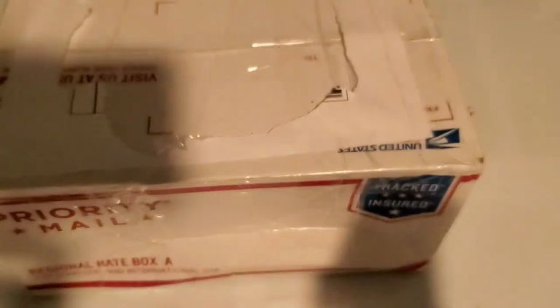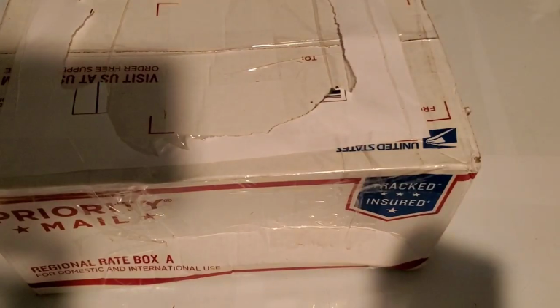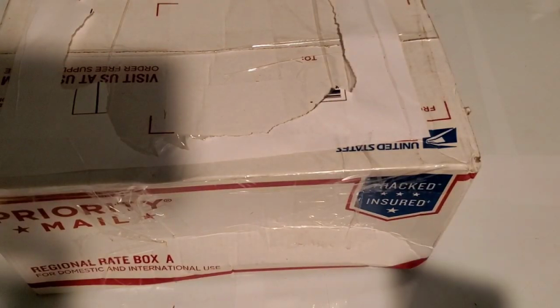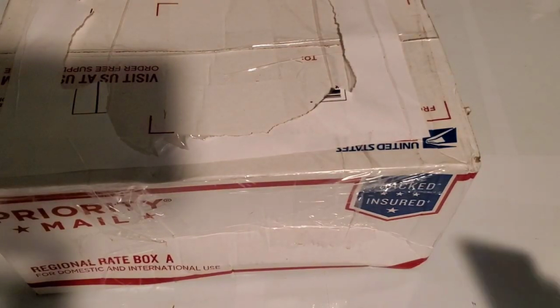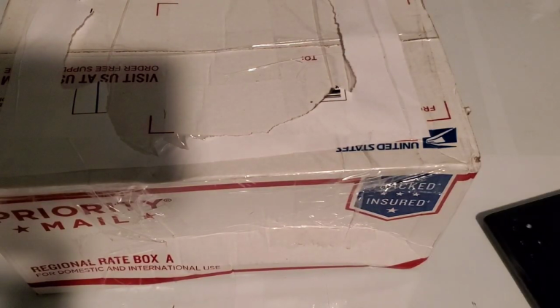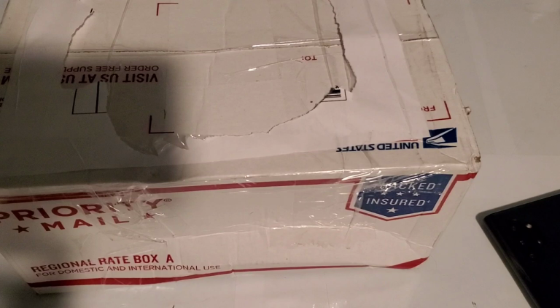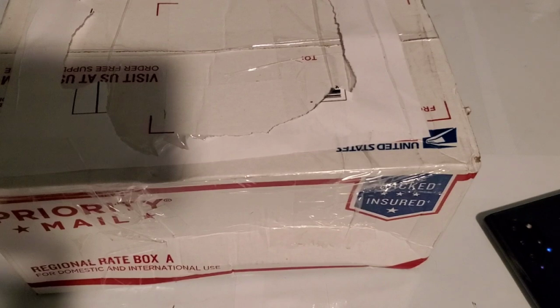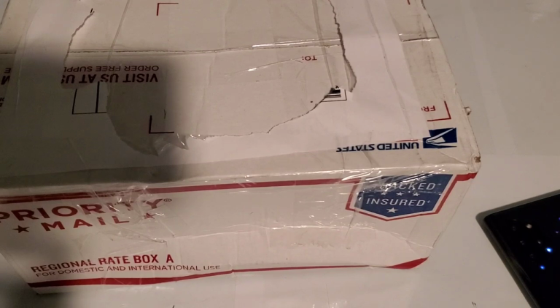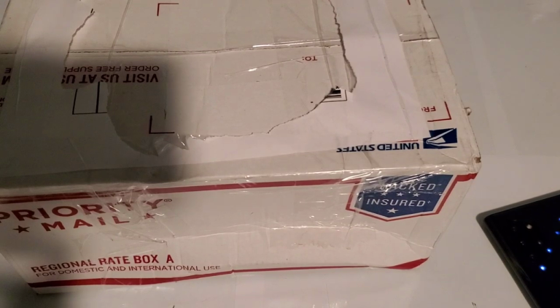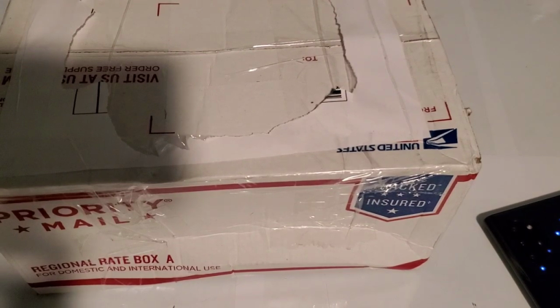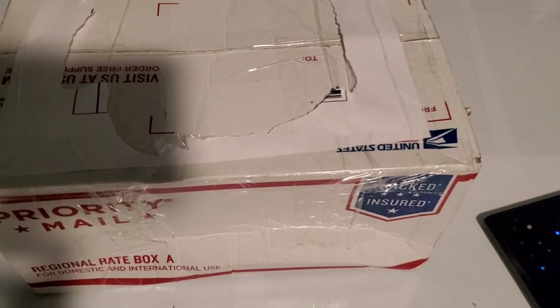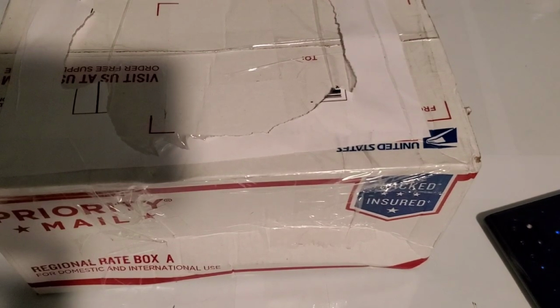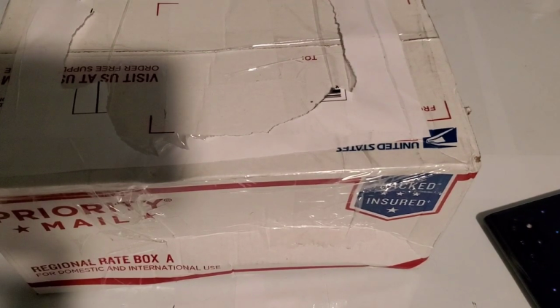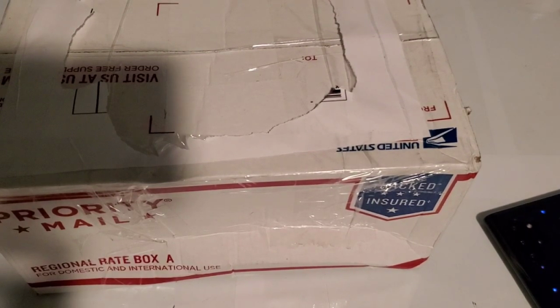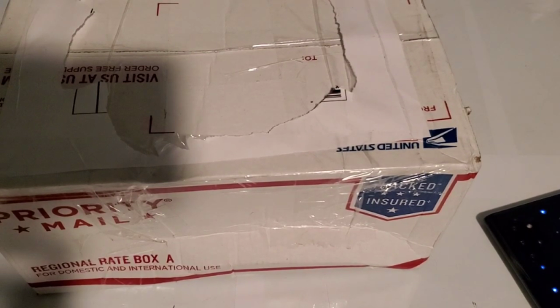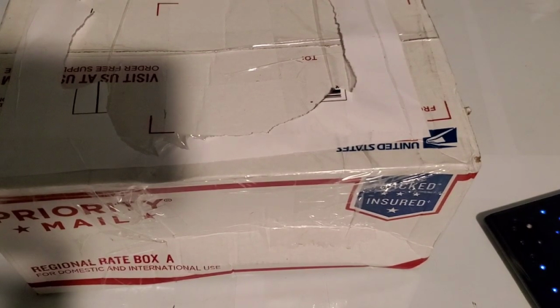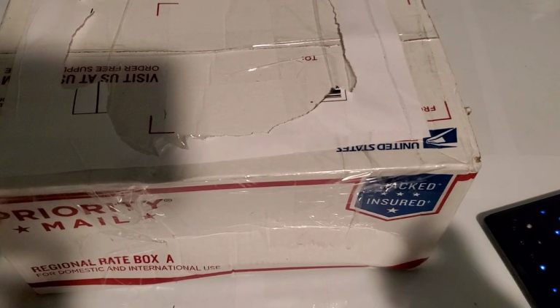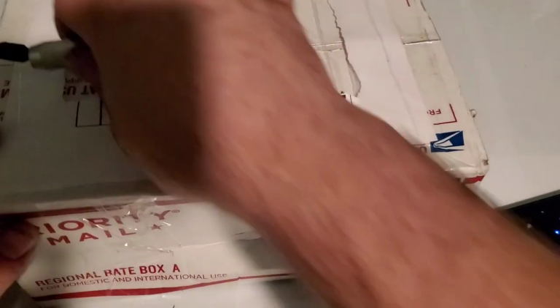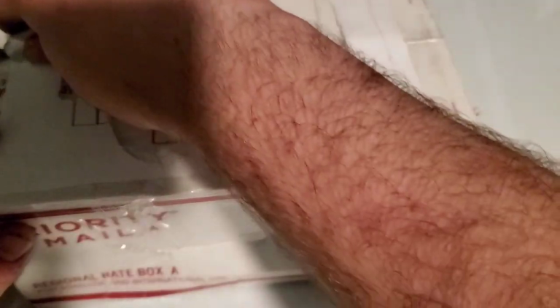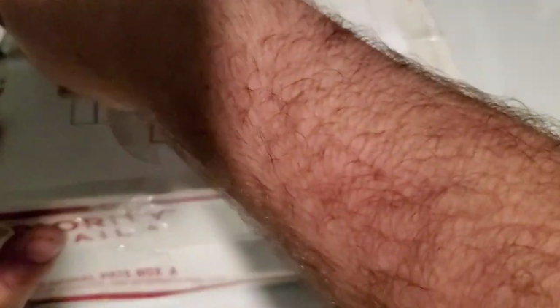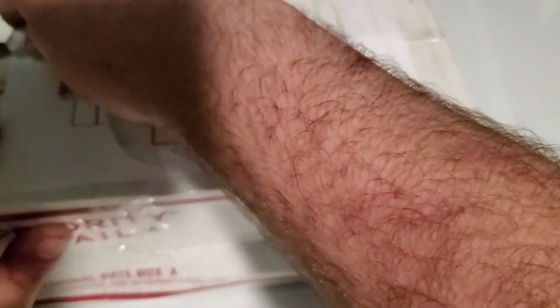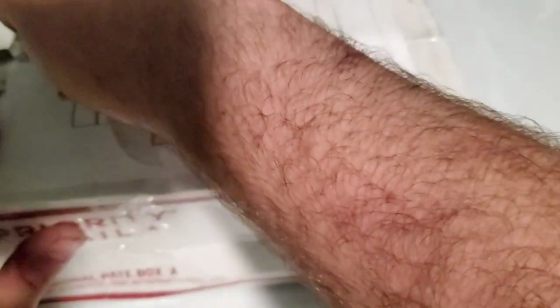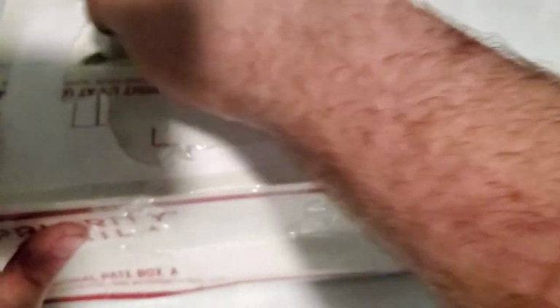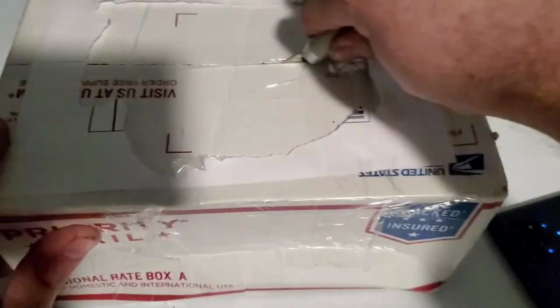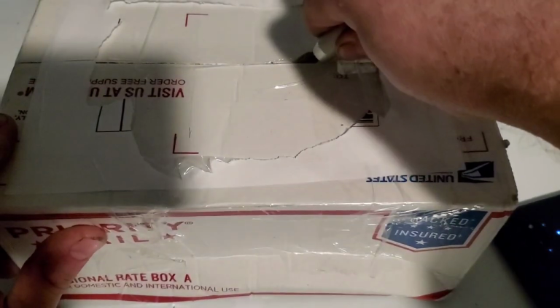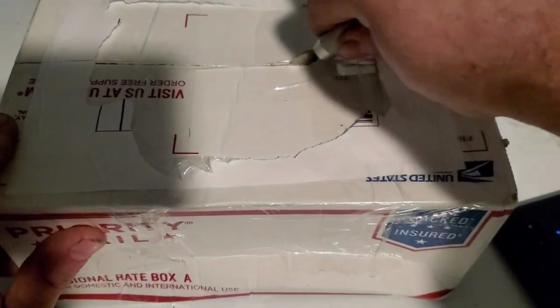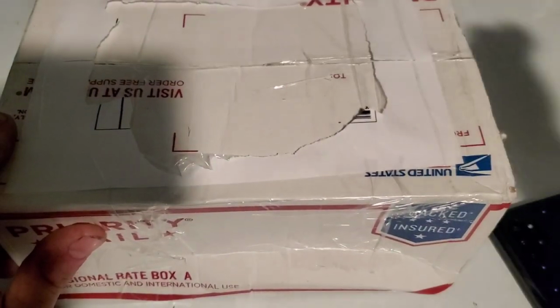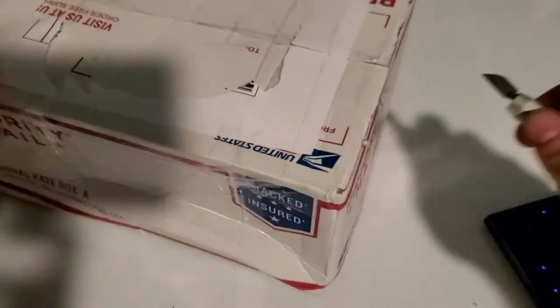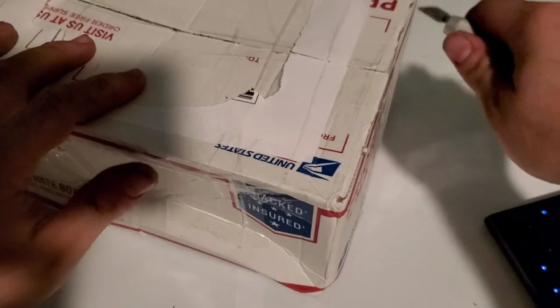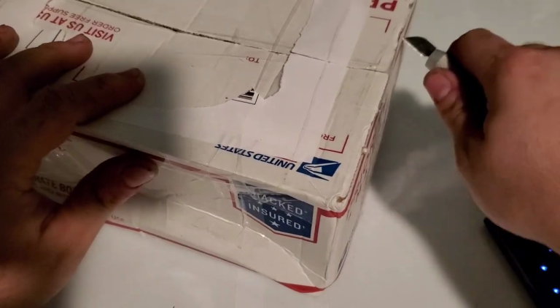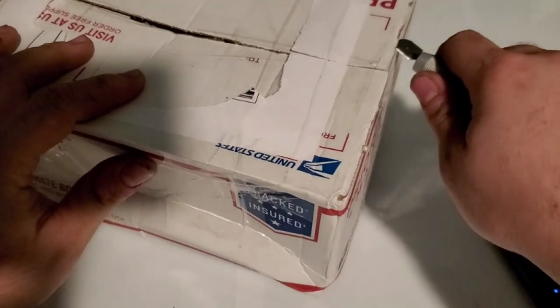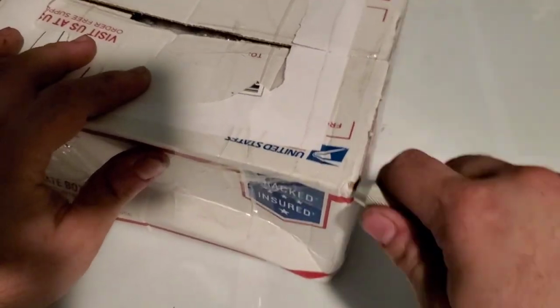I actually didn't realize the shipping price until it was too late. I ended up paying $35, which is more than I usually spend on a phone. But it is an older phone with the box, so I really didn't mind it as much.